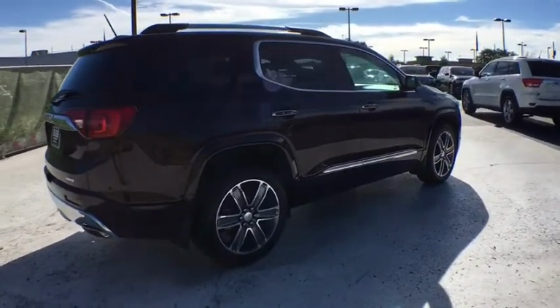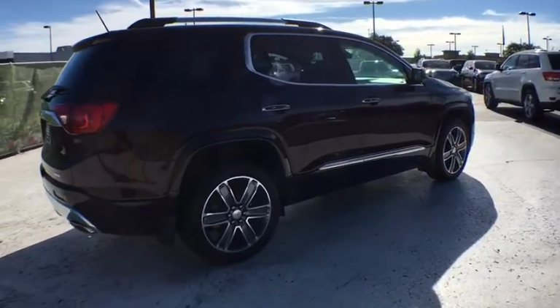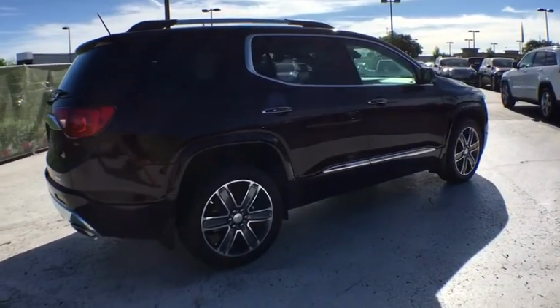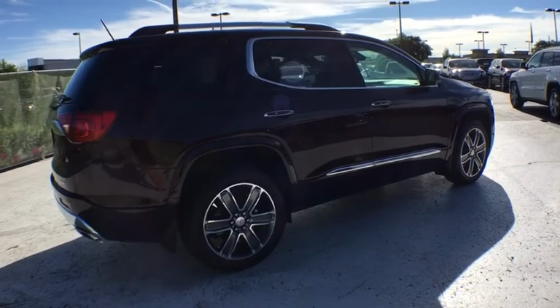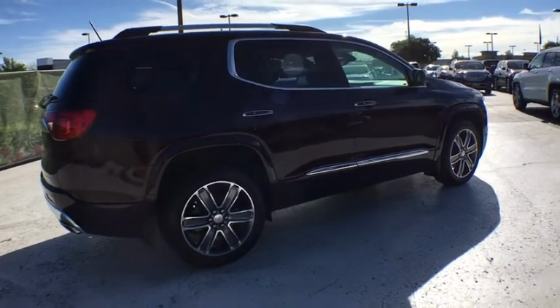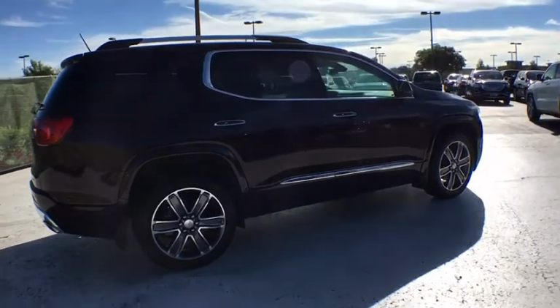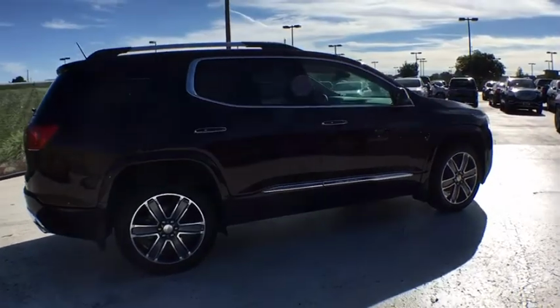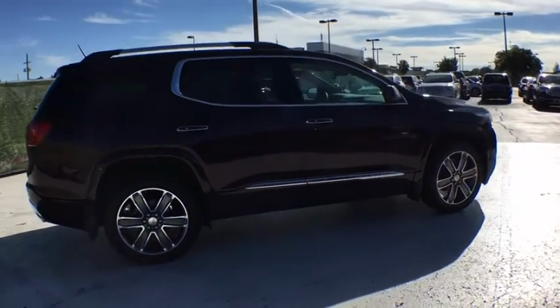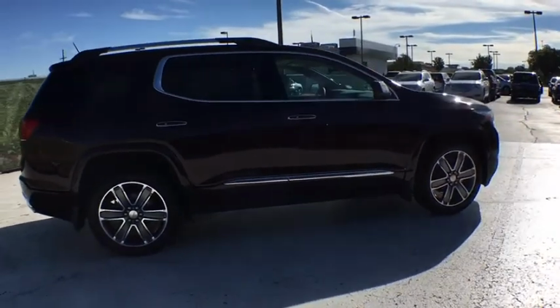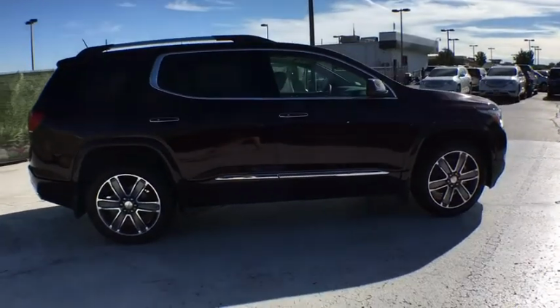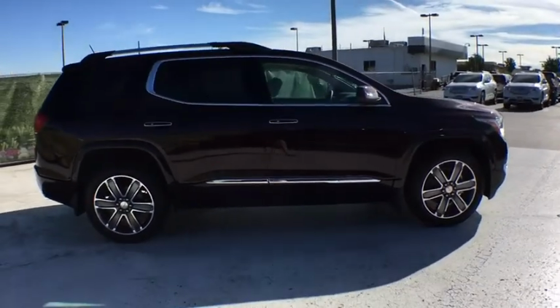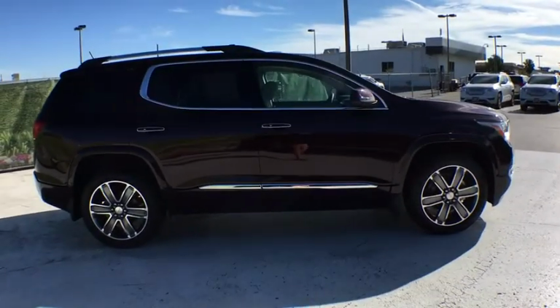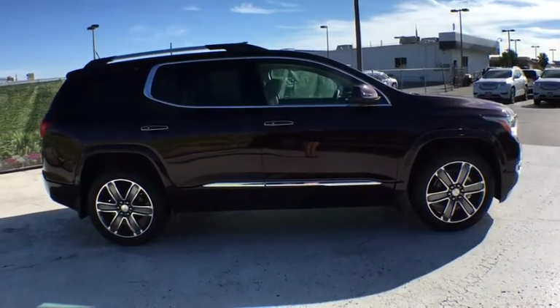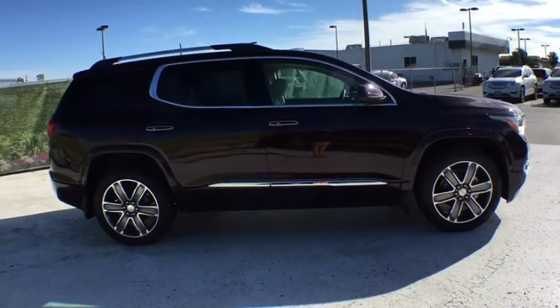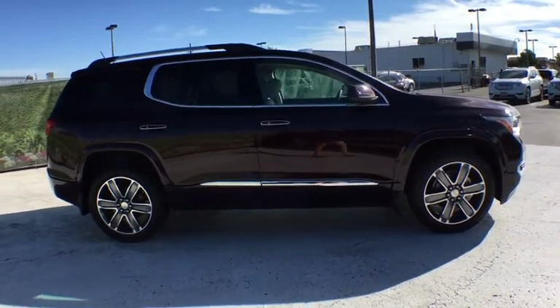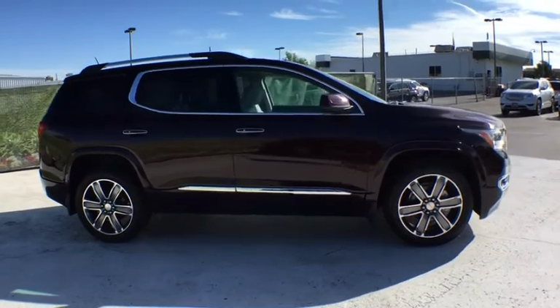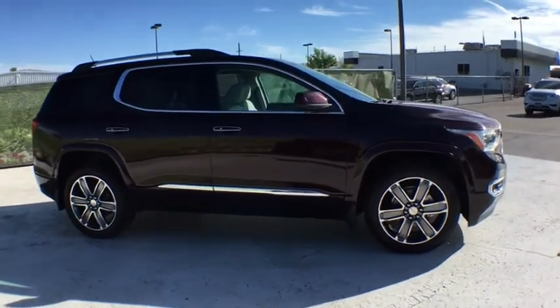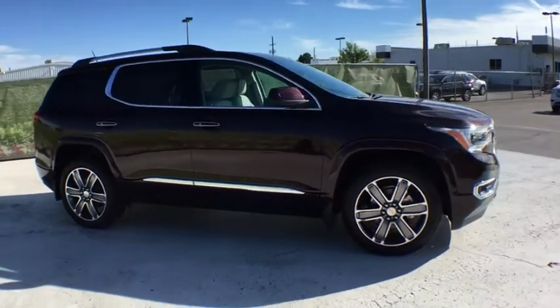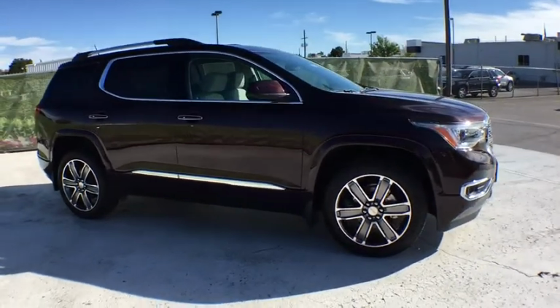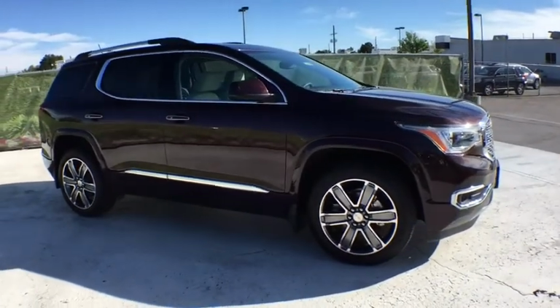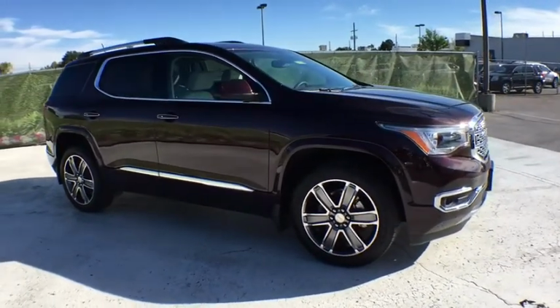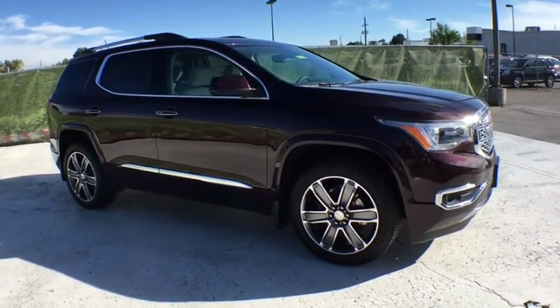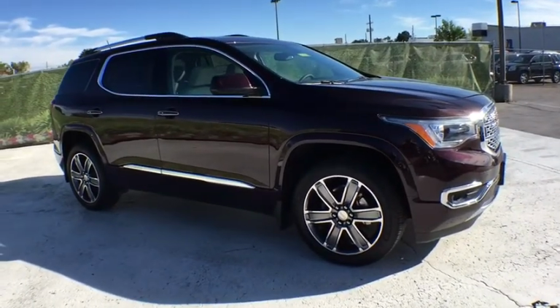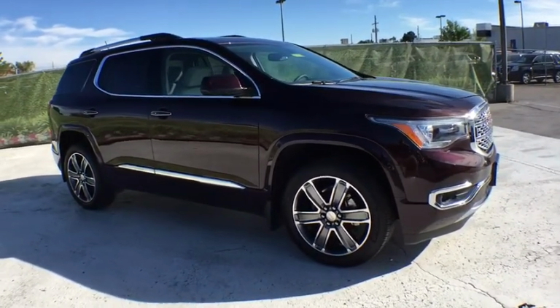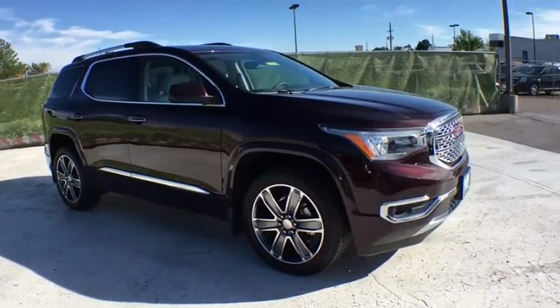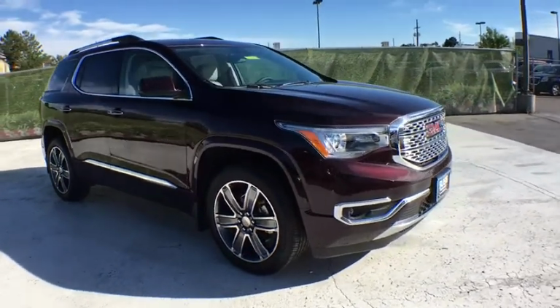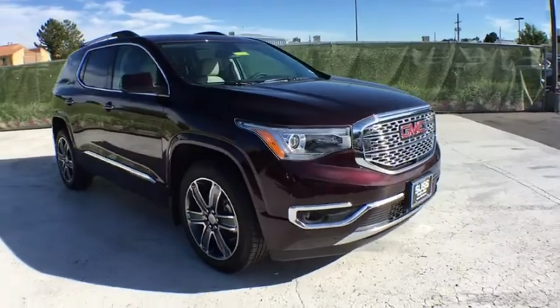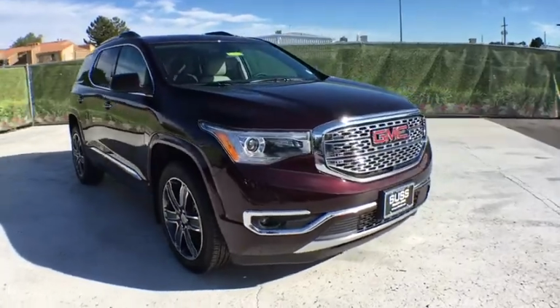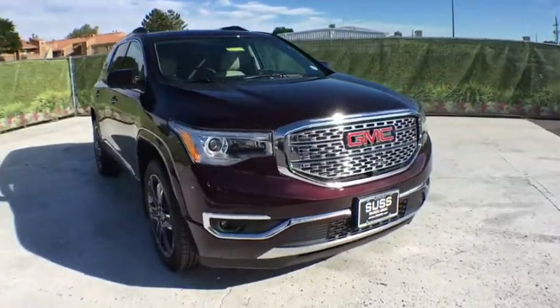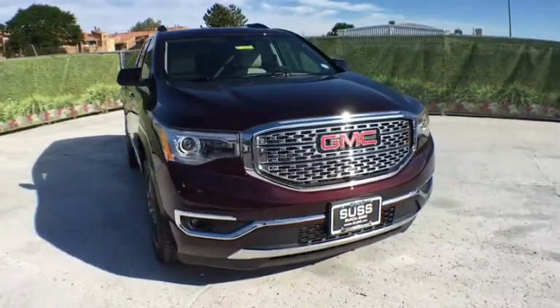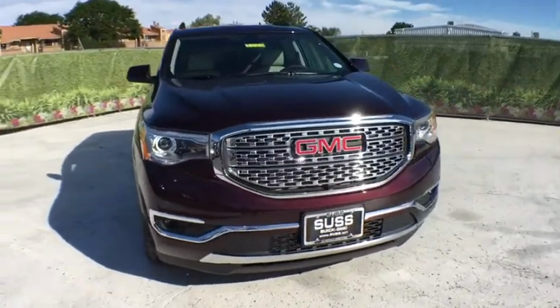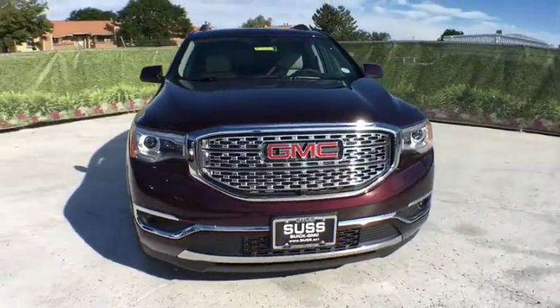Here are some of this vehicle's great options: remote engine start, third row seat, power passenger seat, power liftgate, navigation system, all-wheel drive, backup camera, keyless entry, leather-wrapped steering wheel, adjustable steering wheel.